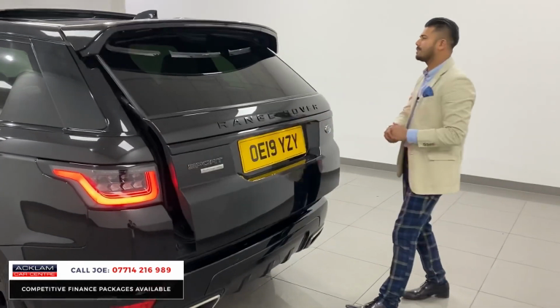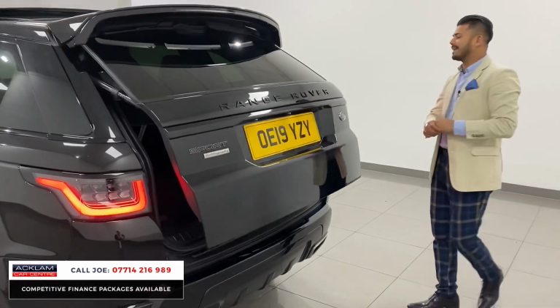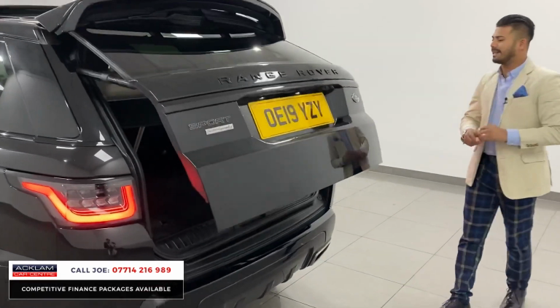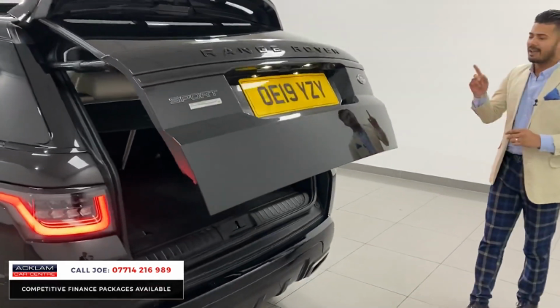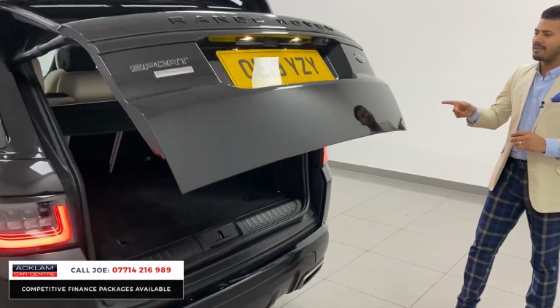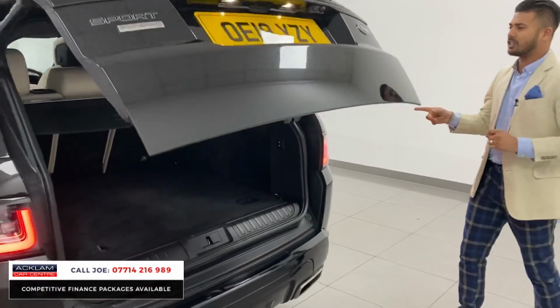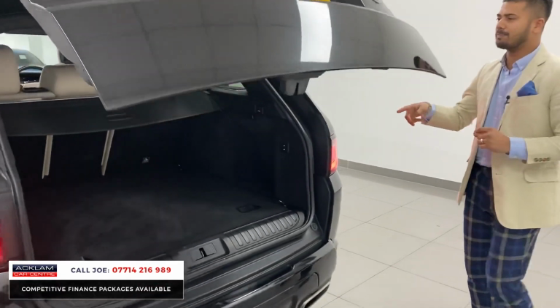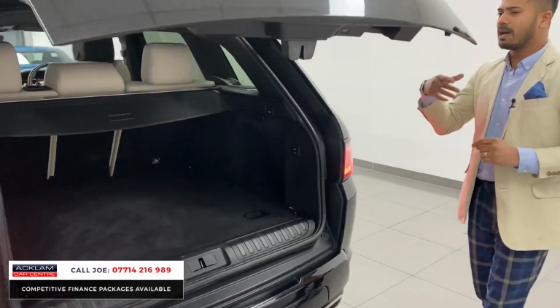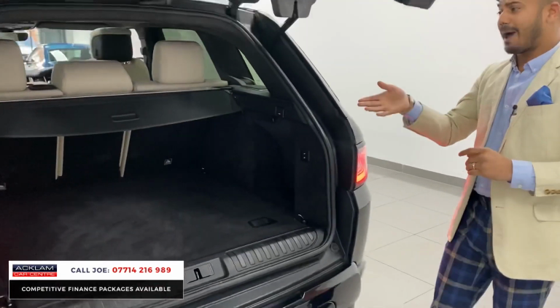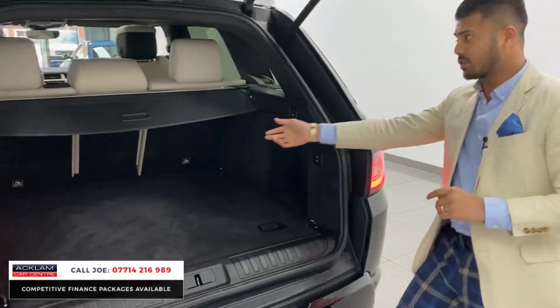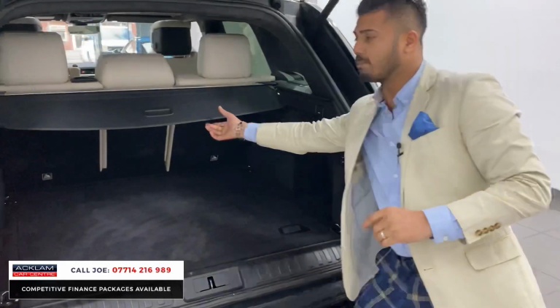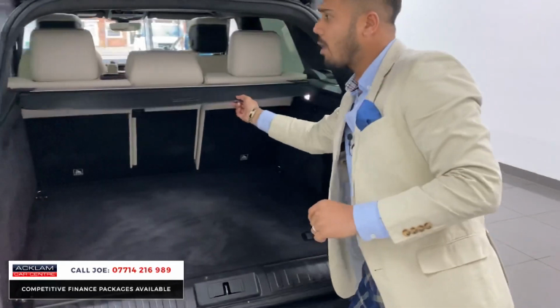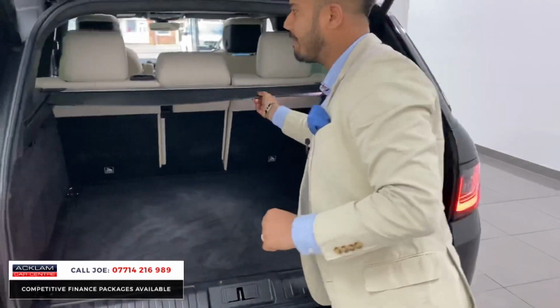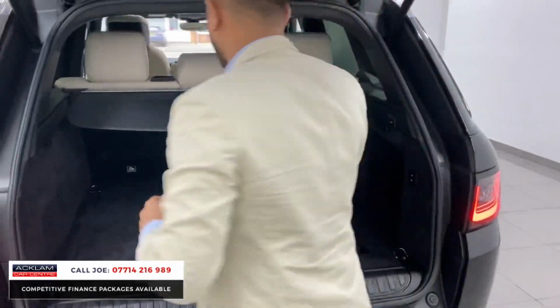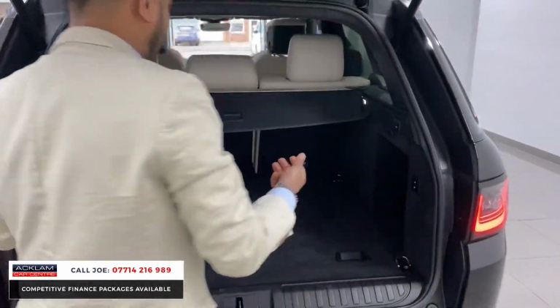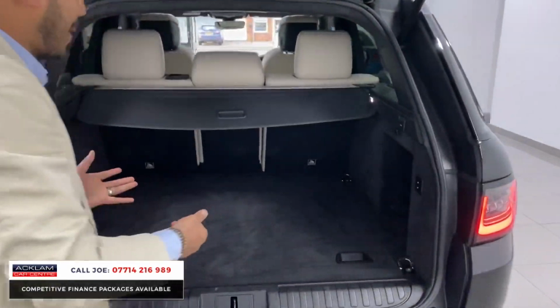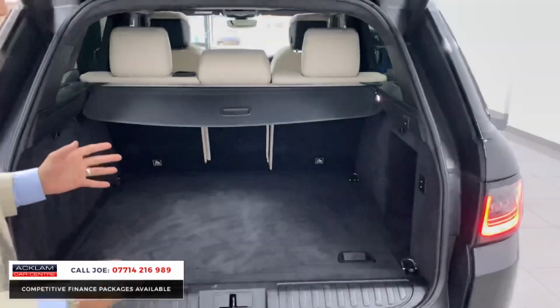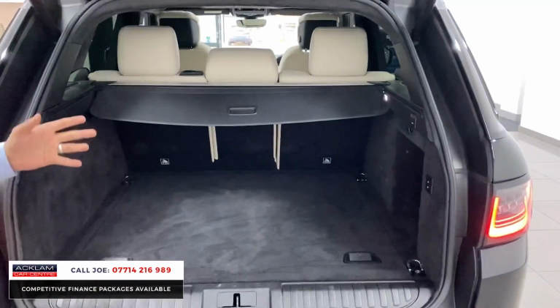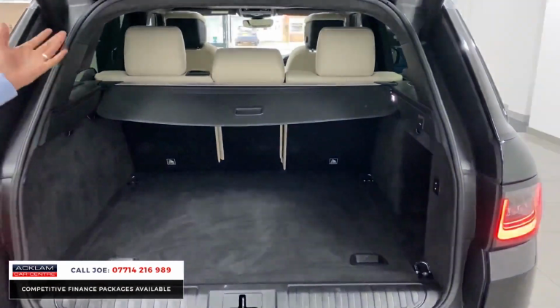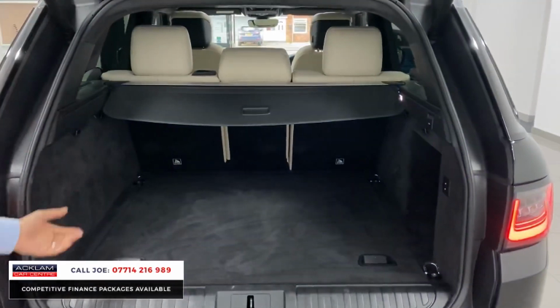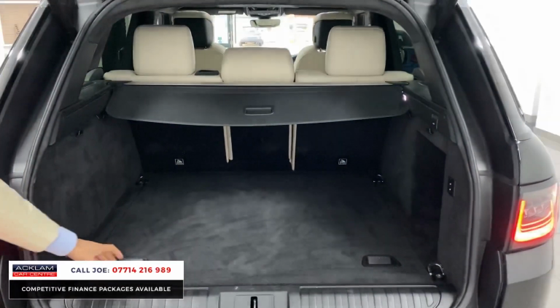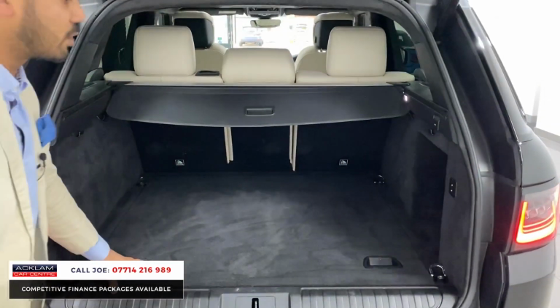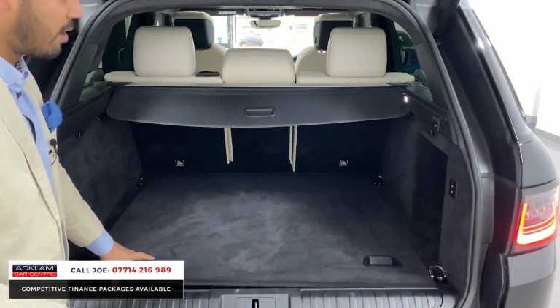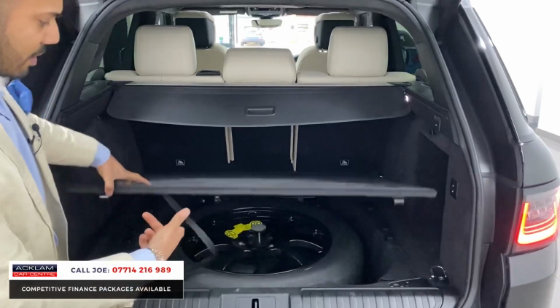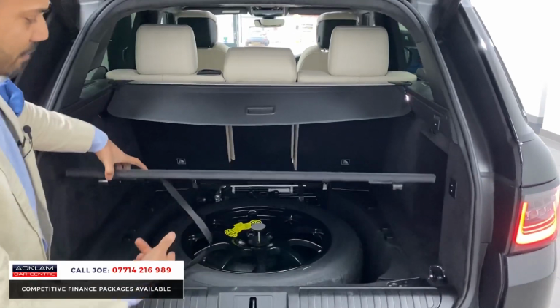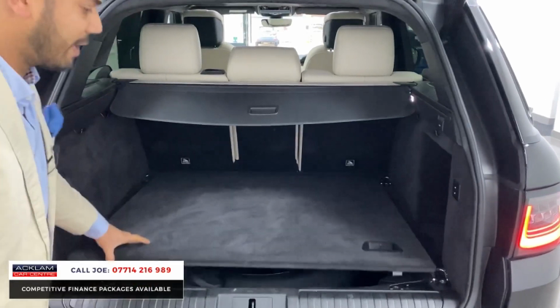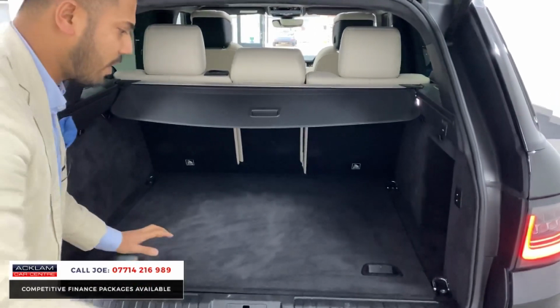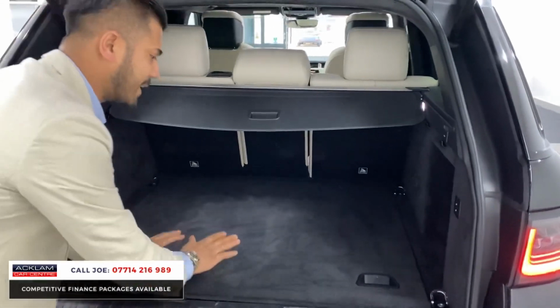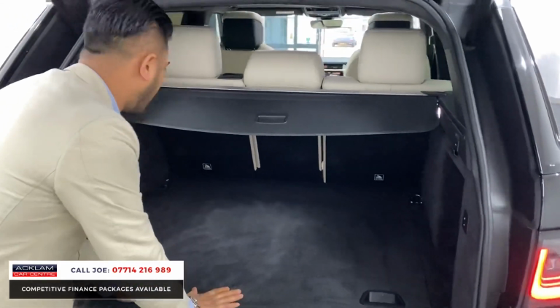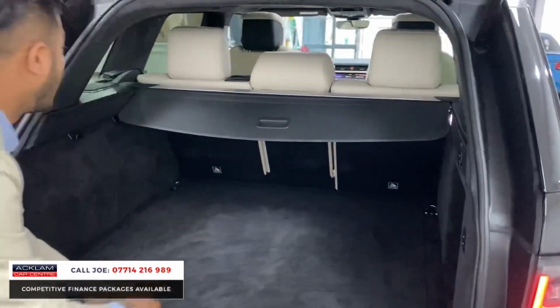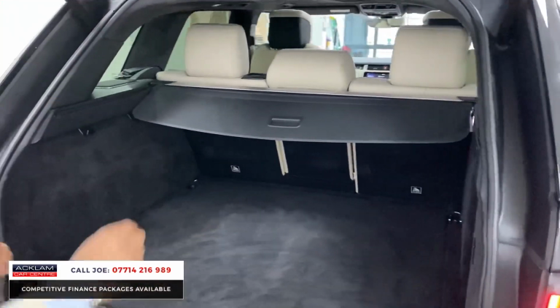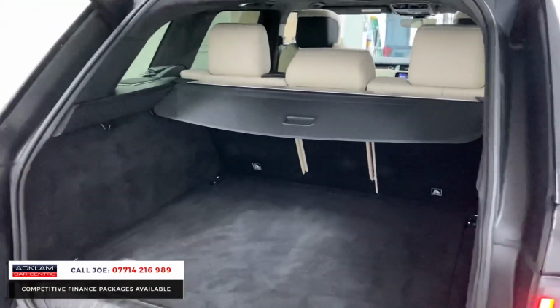Automated tailgate and a very nice, generous boot. The parcel shelf comes out altogether if you have got pets. Spare wheel is there — only a small one, but better than nothing.